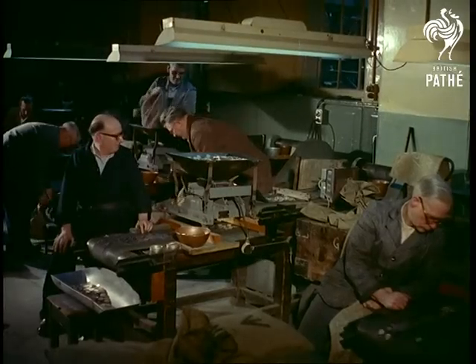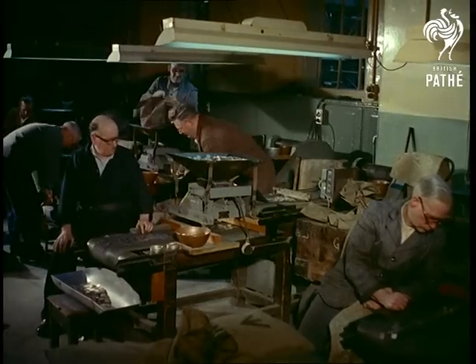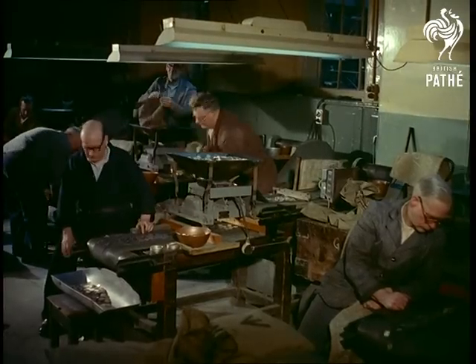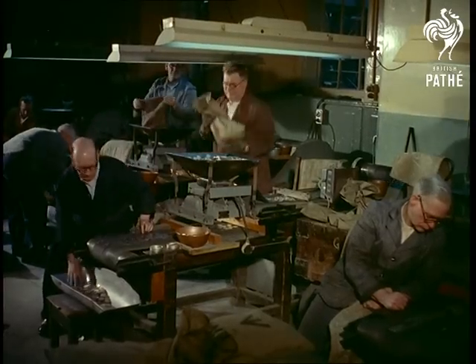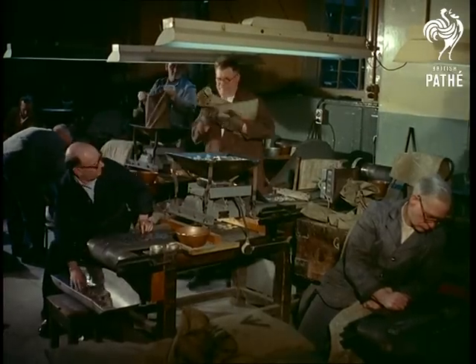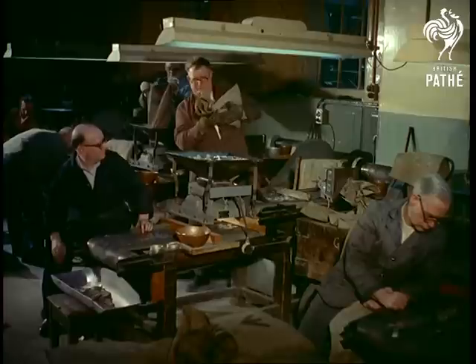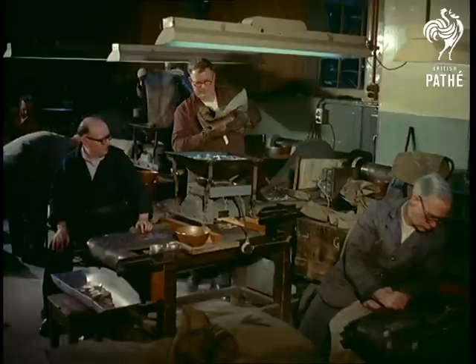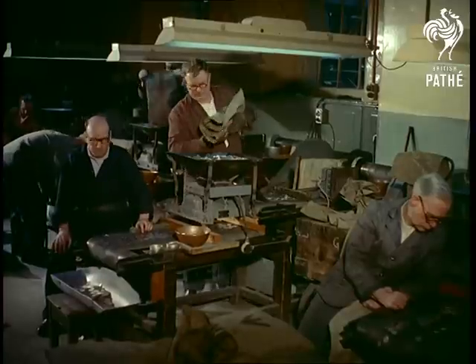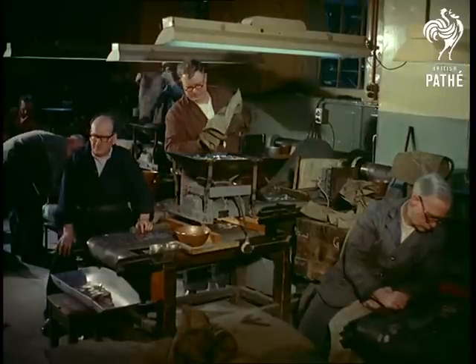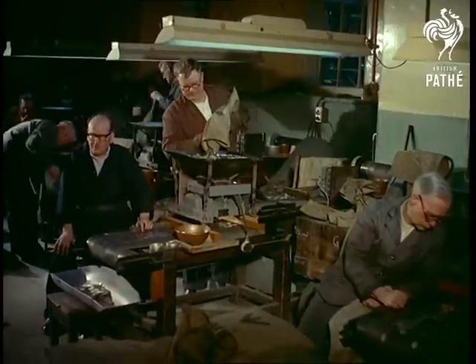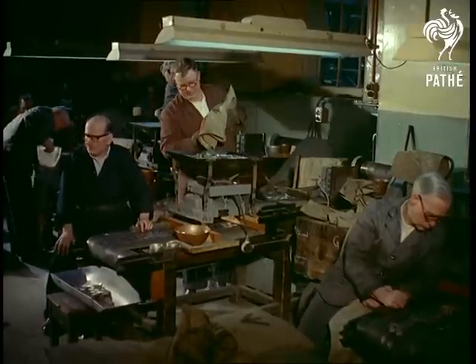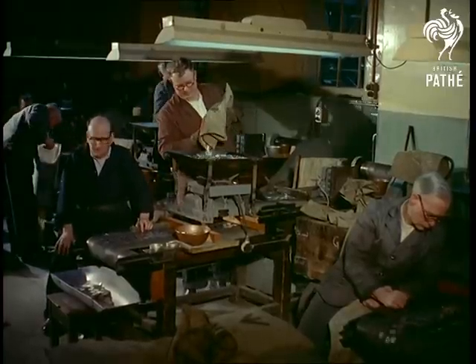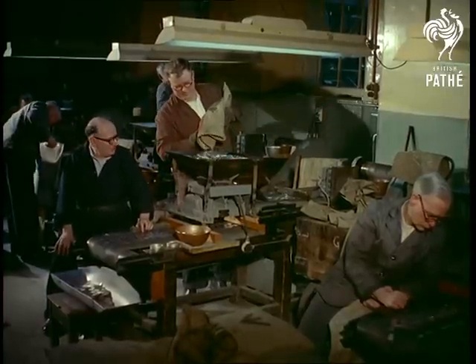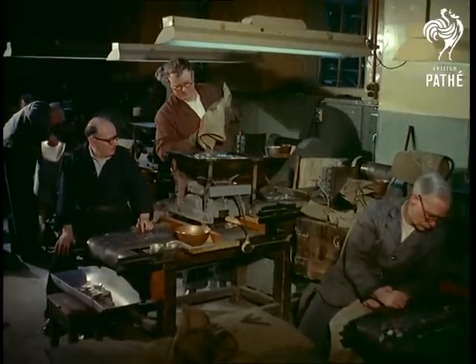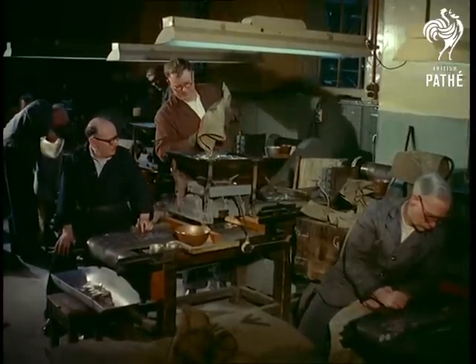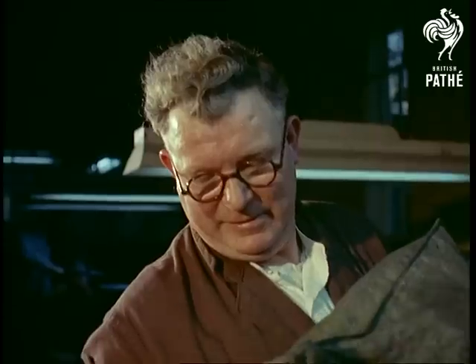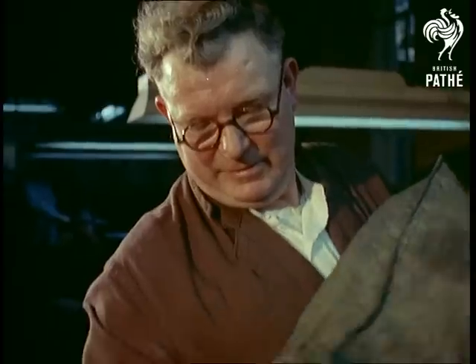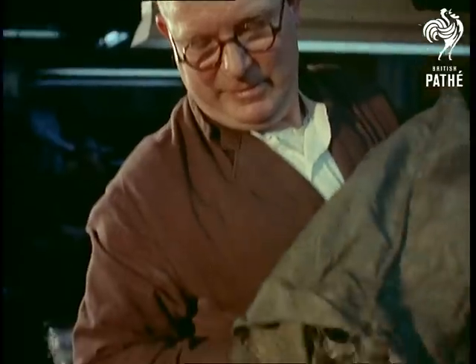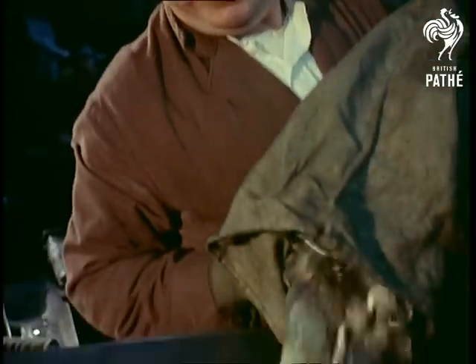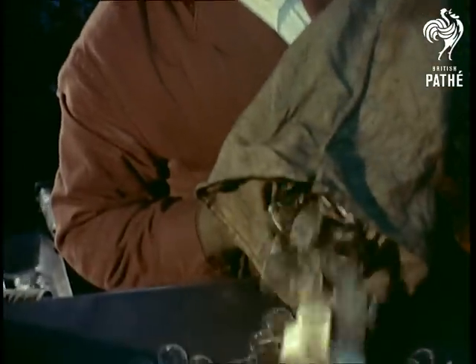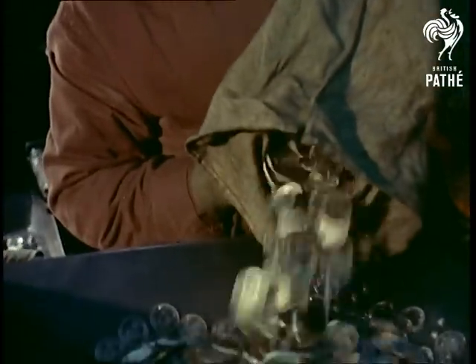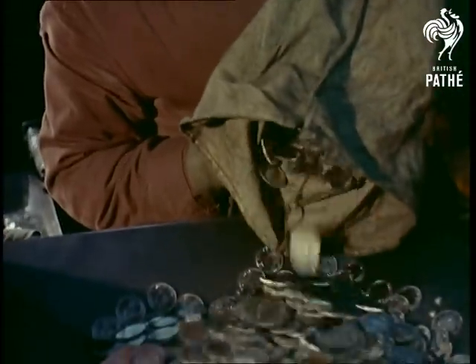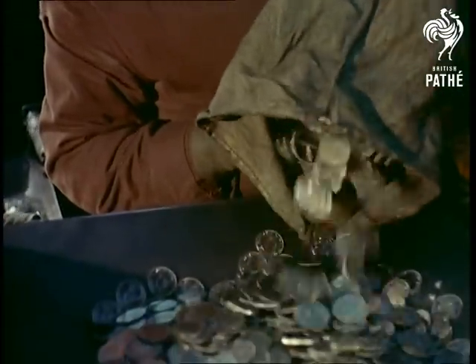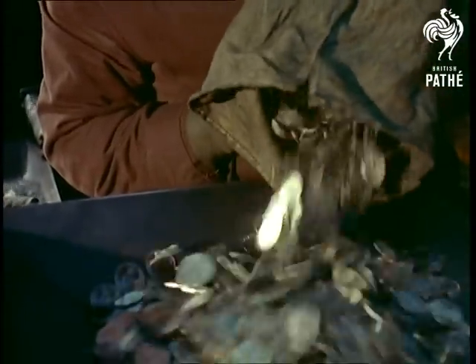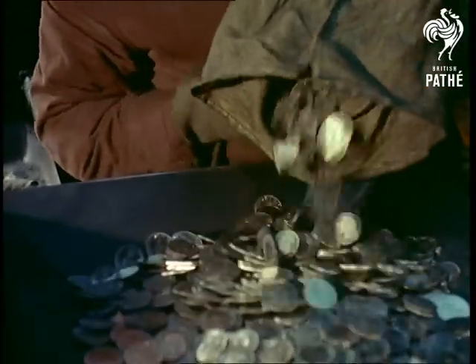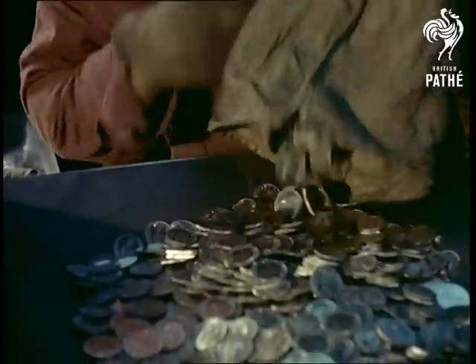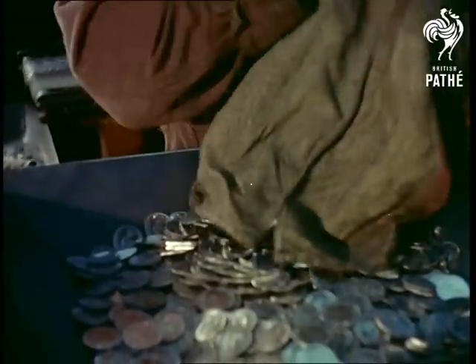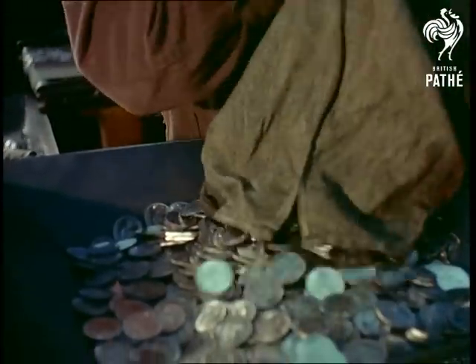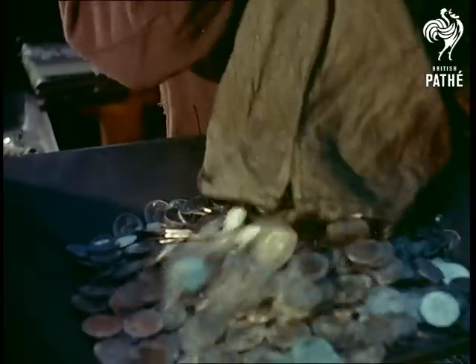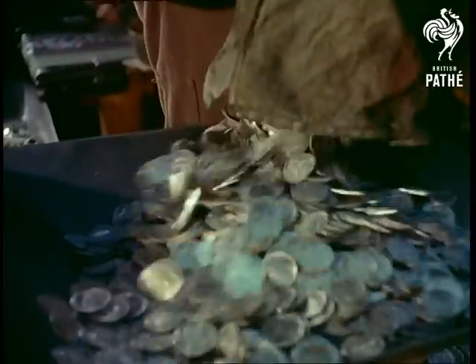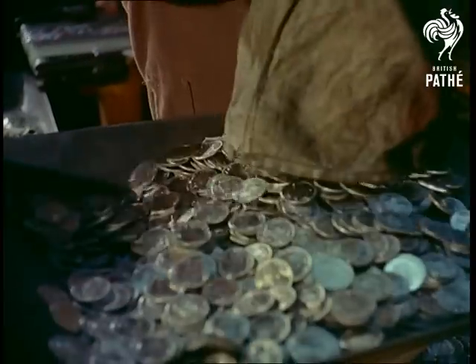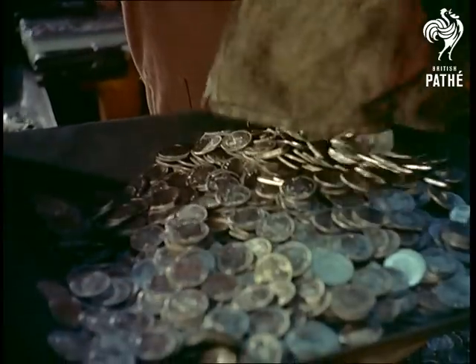A final check is made visually by trained checkers who watch the coins coming round a double moving belt. Rejects go for melting down the next day, and the others are sent on to a machine which automatically counts them into bags for dispatch.